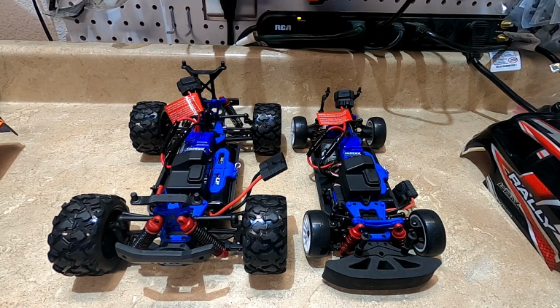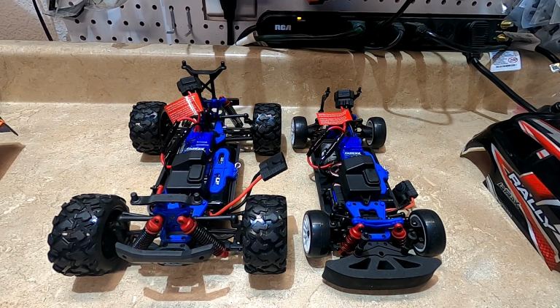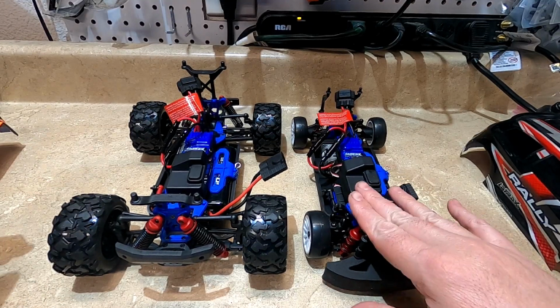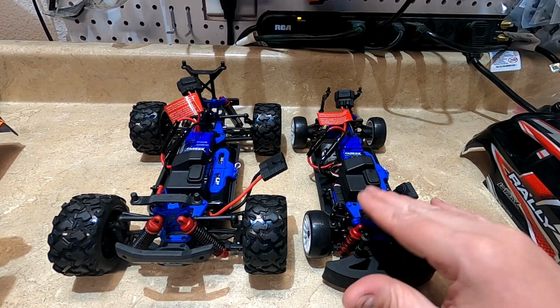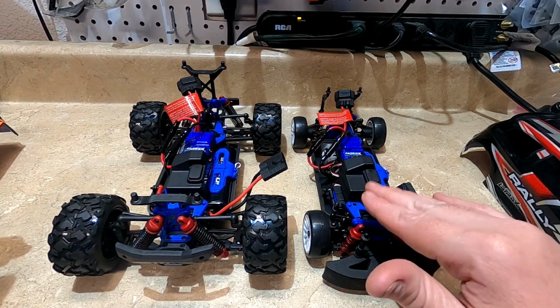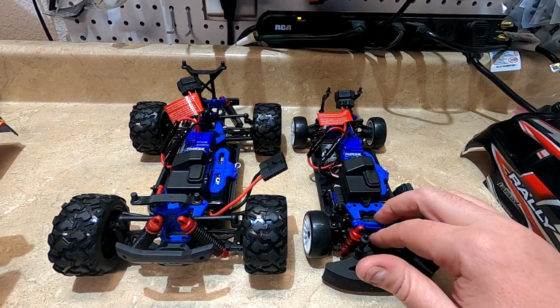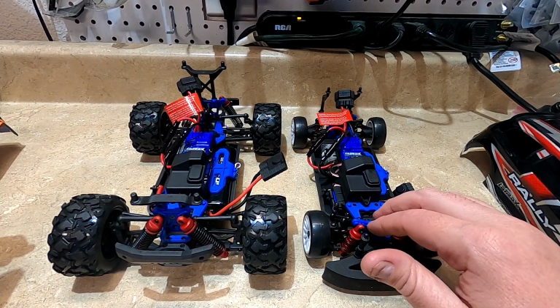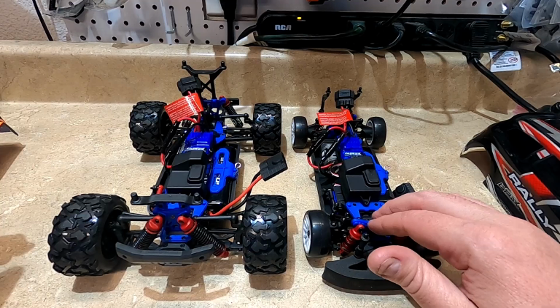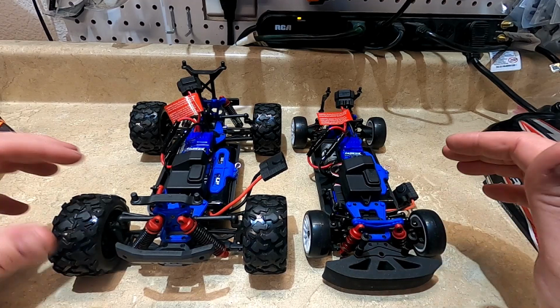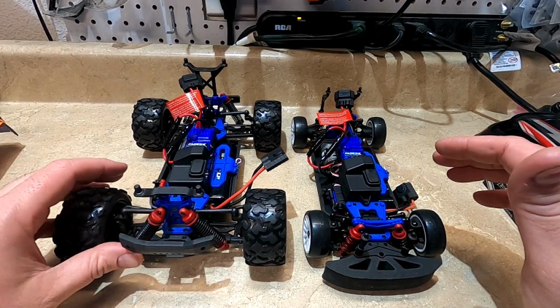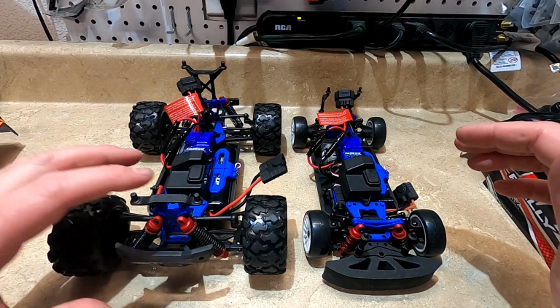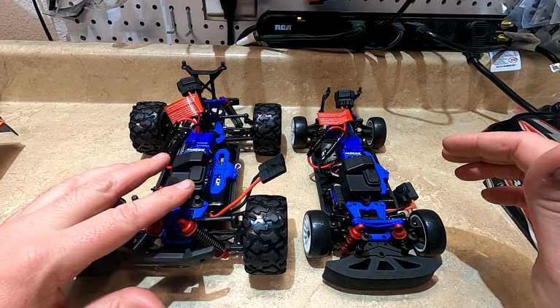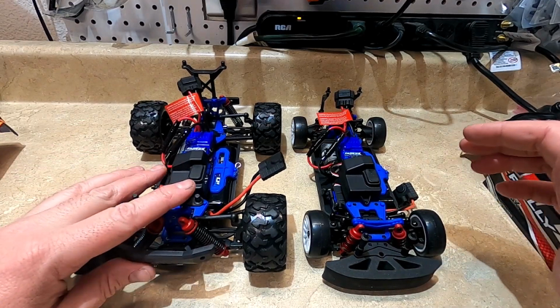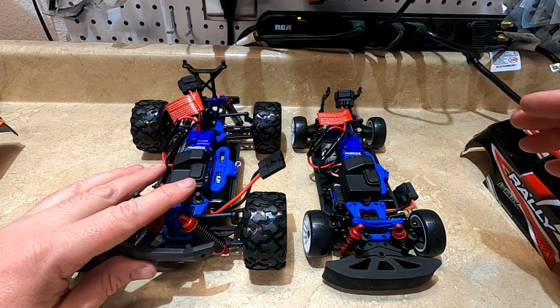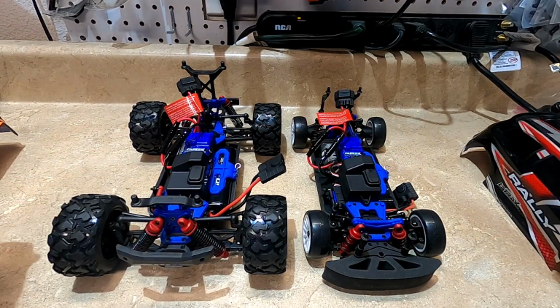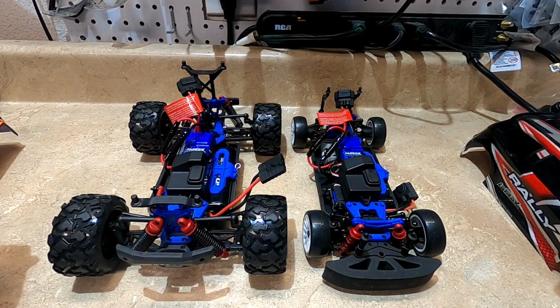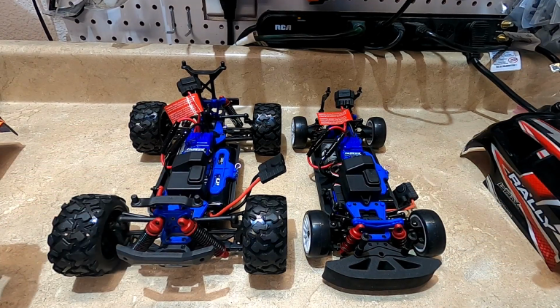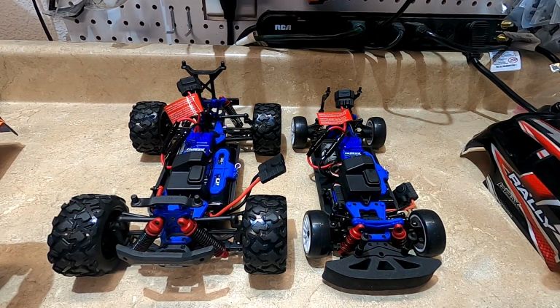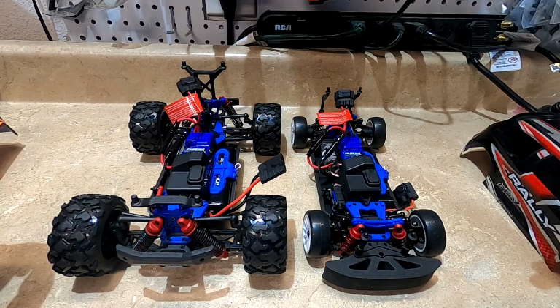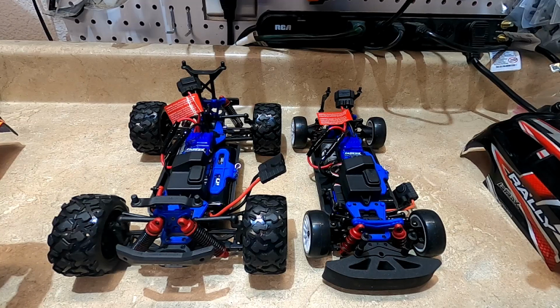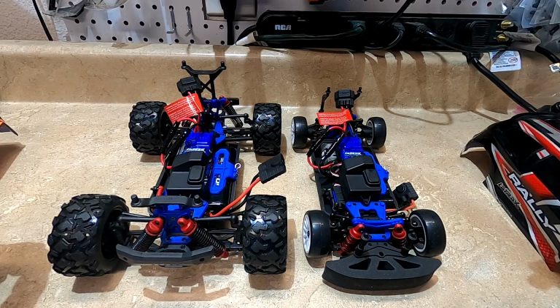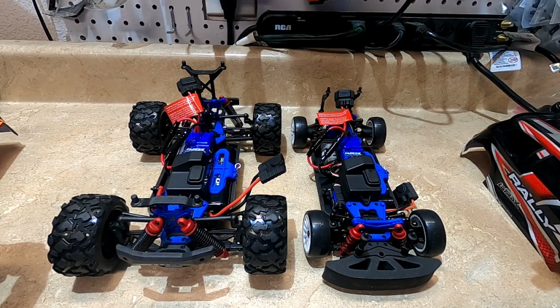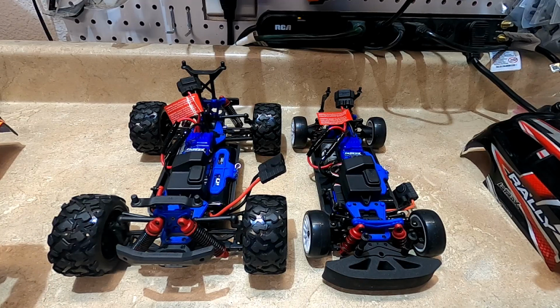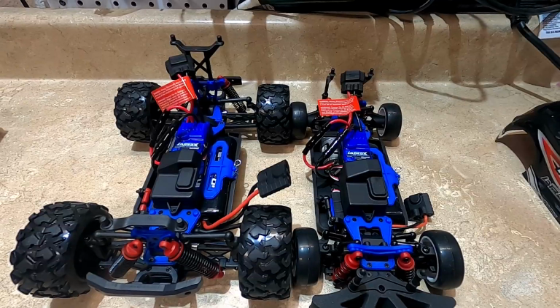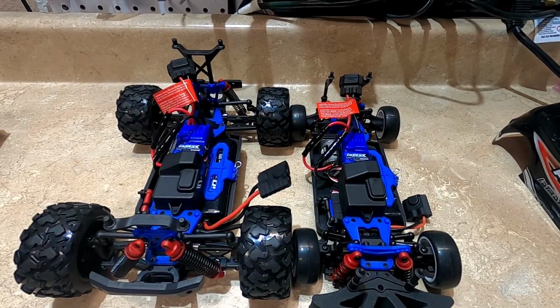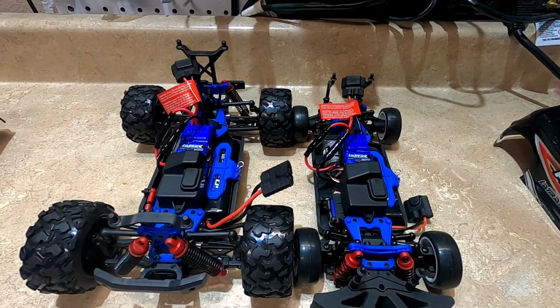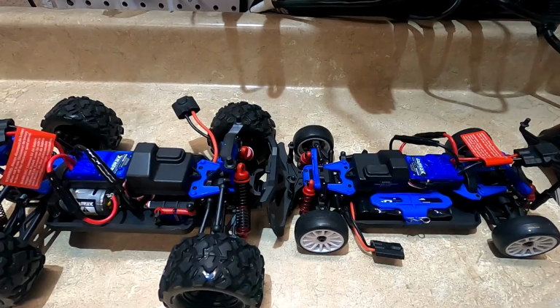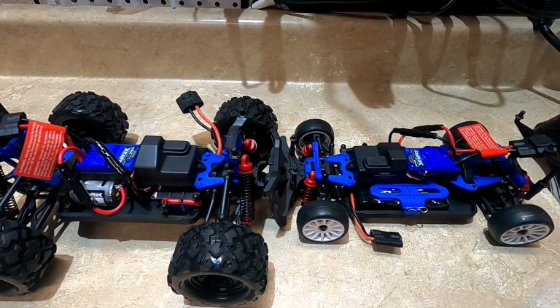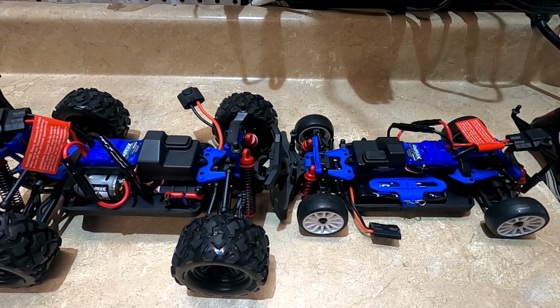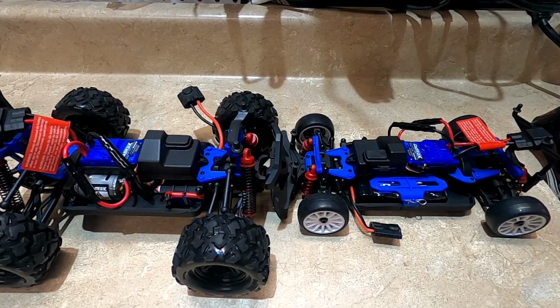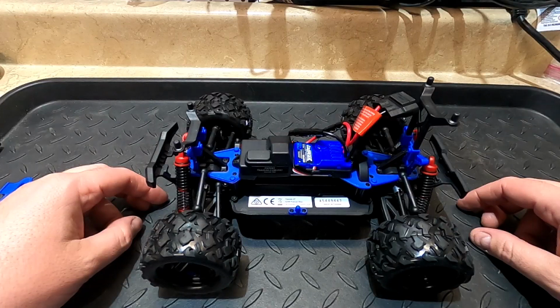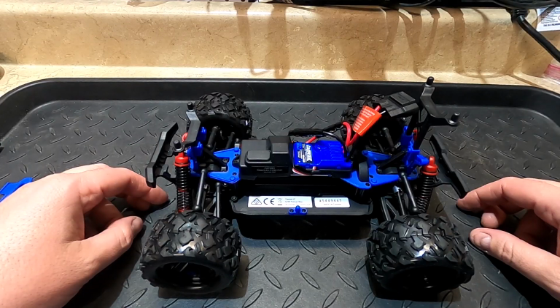As you can see, there is quite a bit different. Even though they call it a rally, it's basically a street car, and the Teton would be considered a monster truck. I'm not entirely sure how many parts are going to be changed, but I know there's going to be quite a few. Right here you can see the wheelbase is the same but the width is completely different. Alright, let's get started.